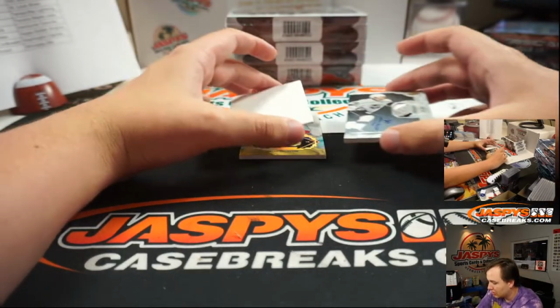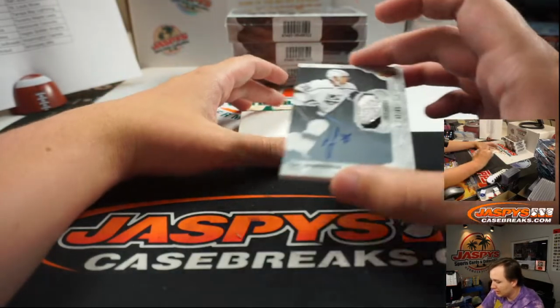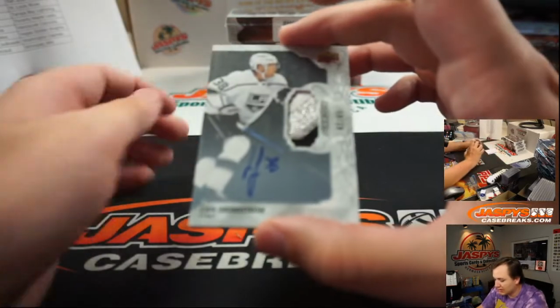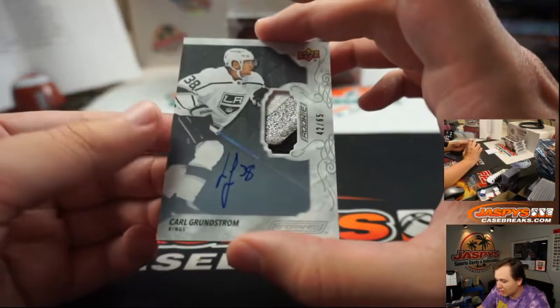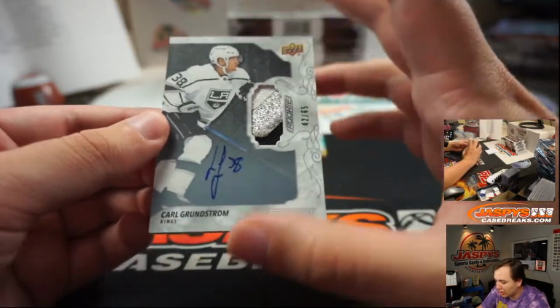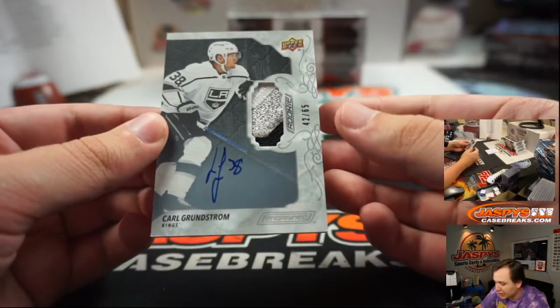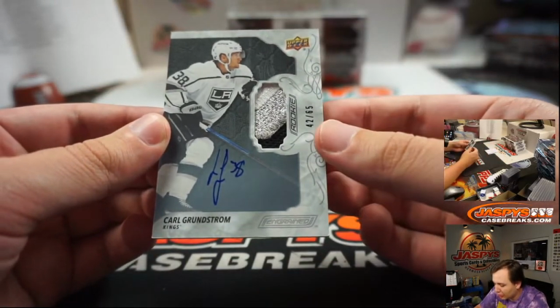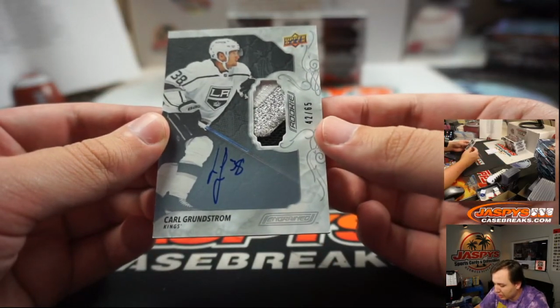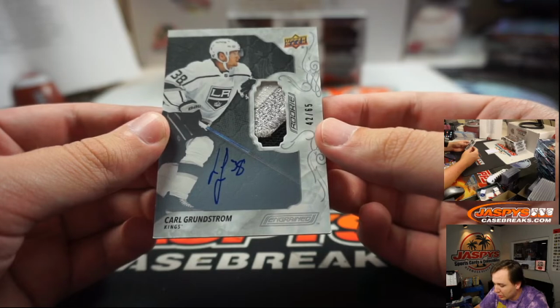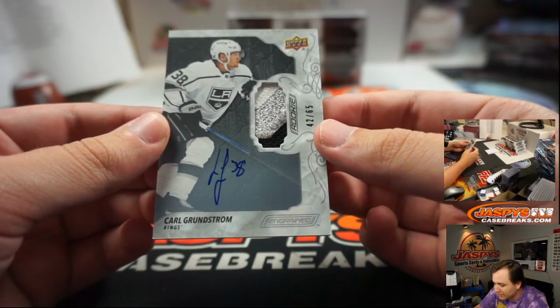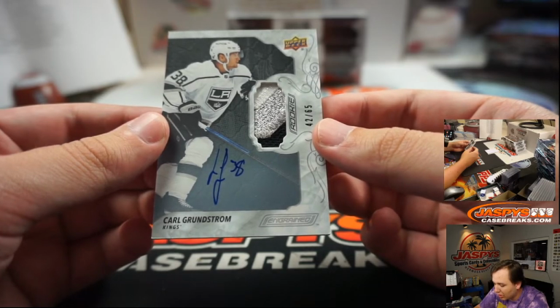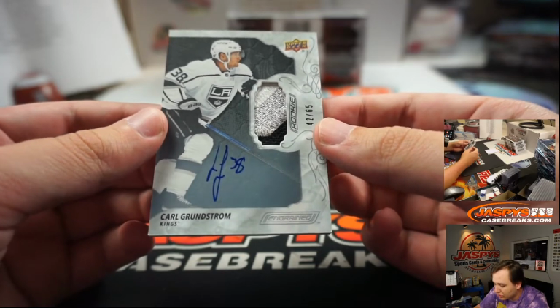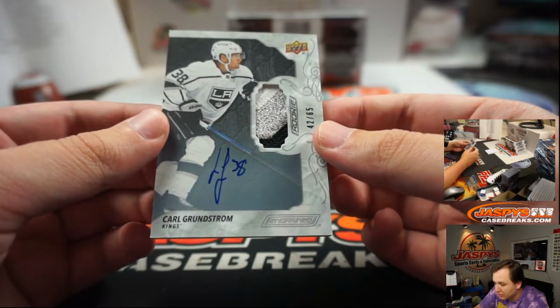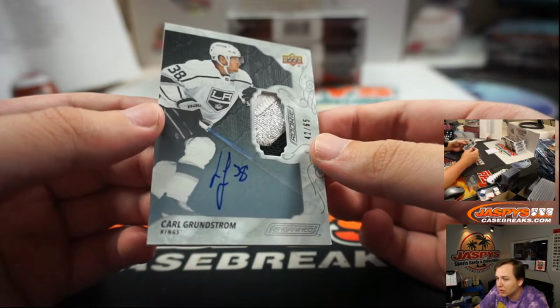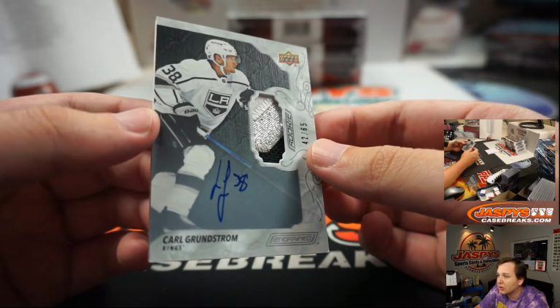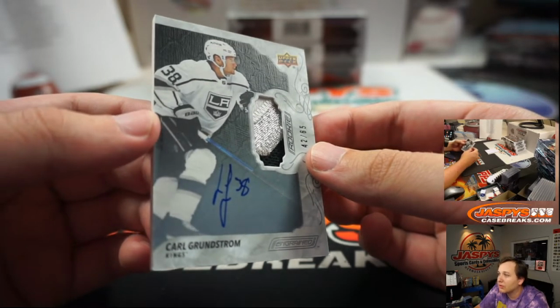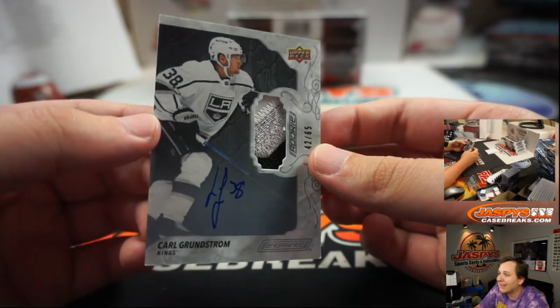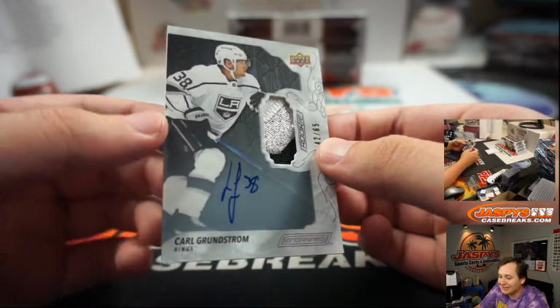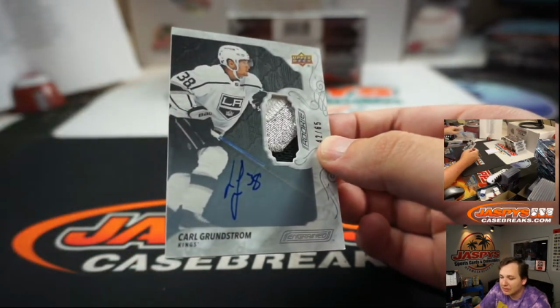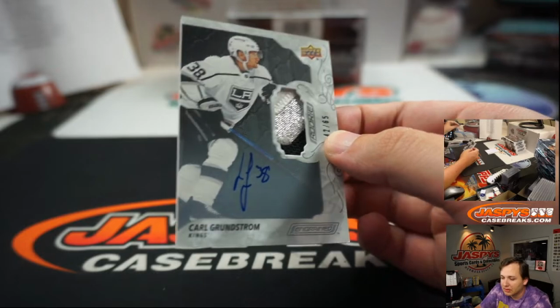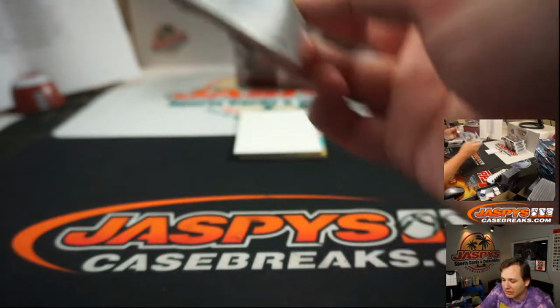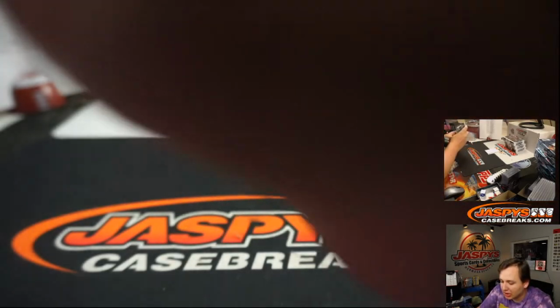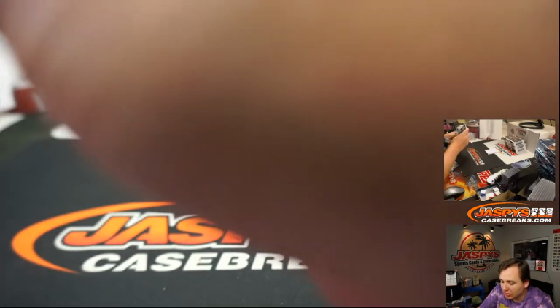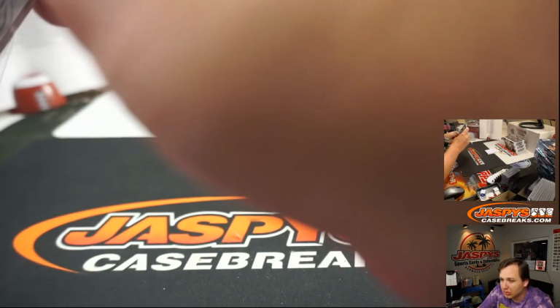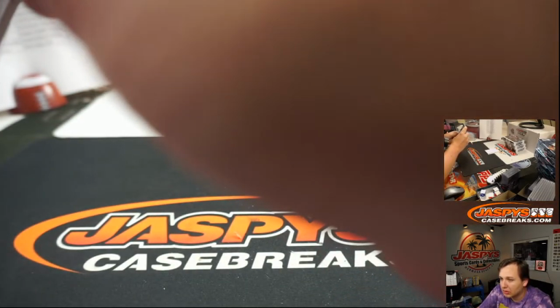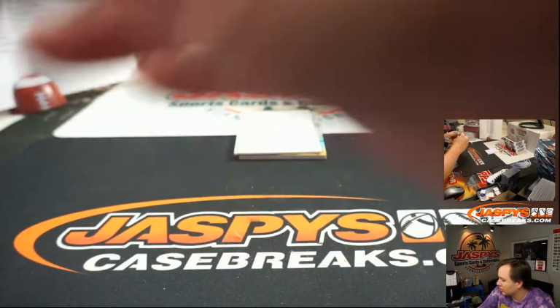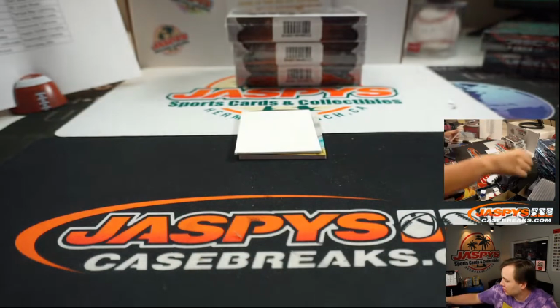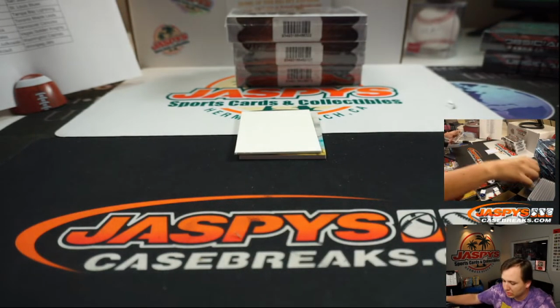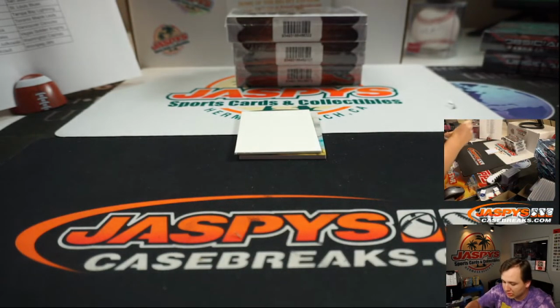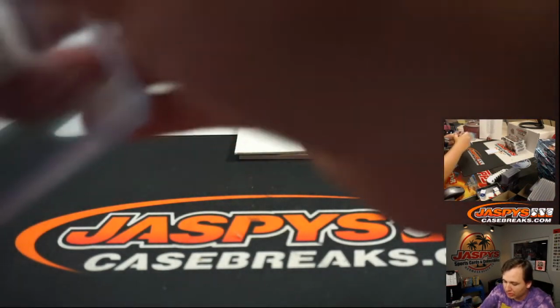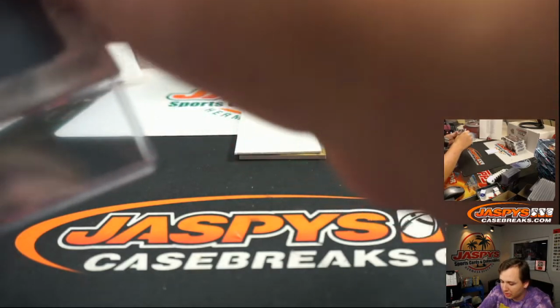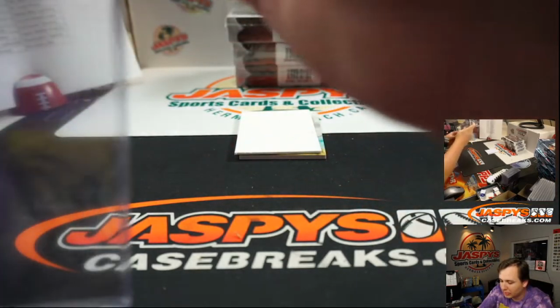Wow, this is a nice card too — on-card patch auto, three-color, 42 of 65, Carl Grundstrom for the Kings. There you go, Nick G. It's a great looking RPA.